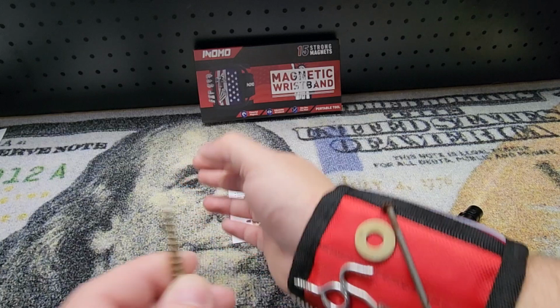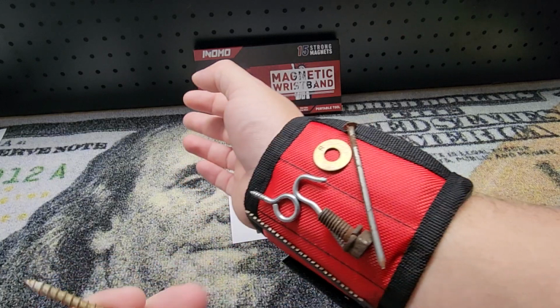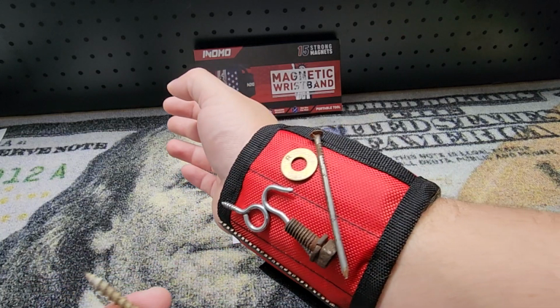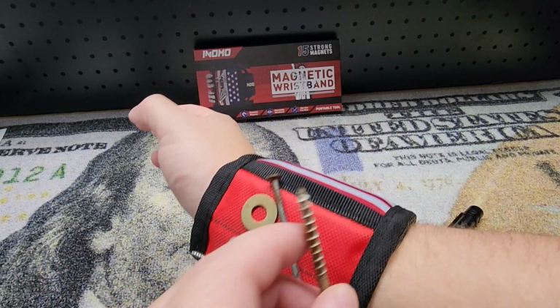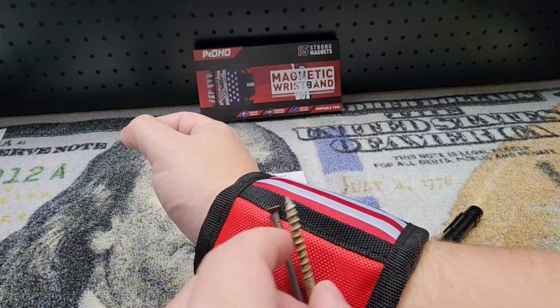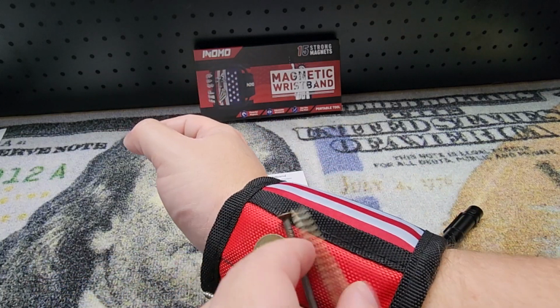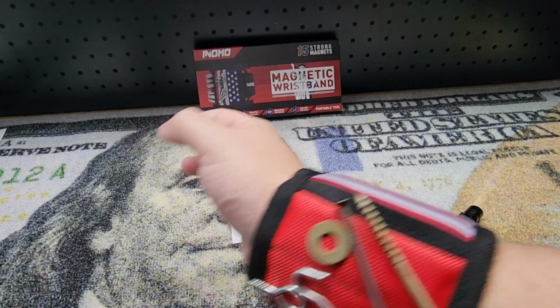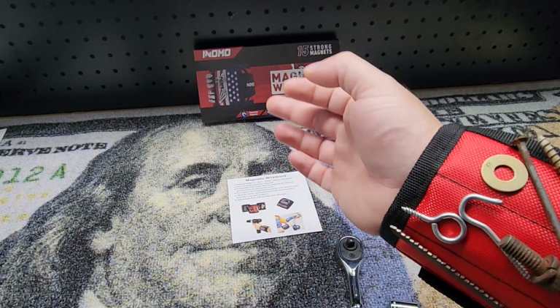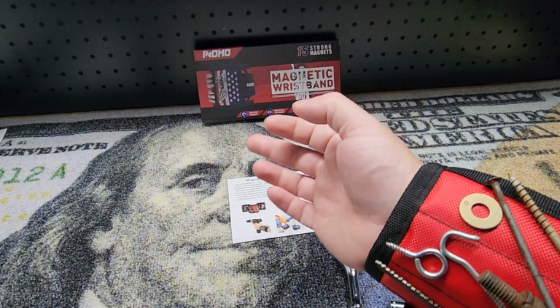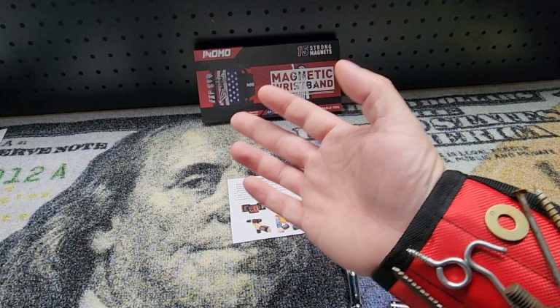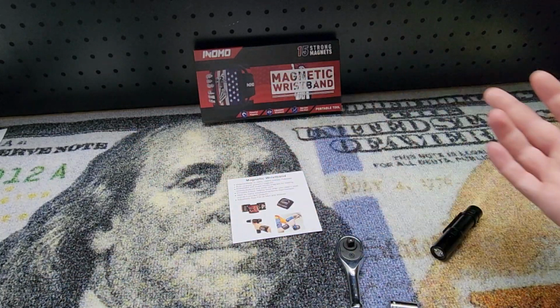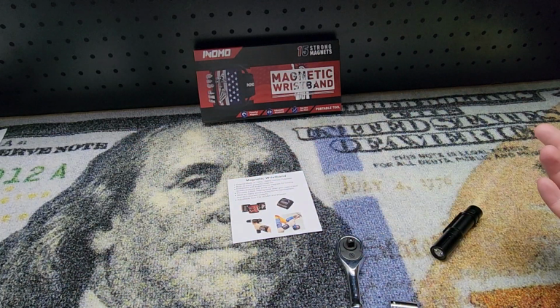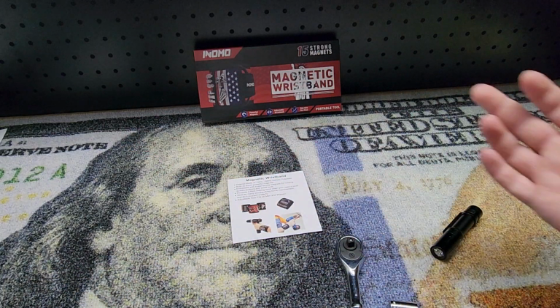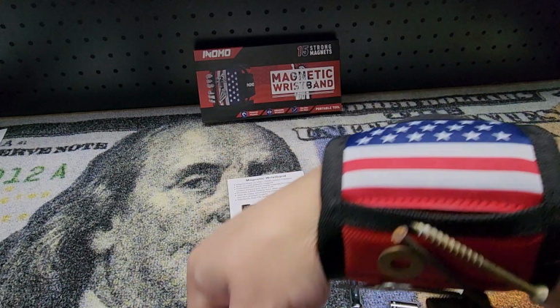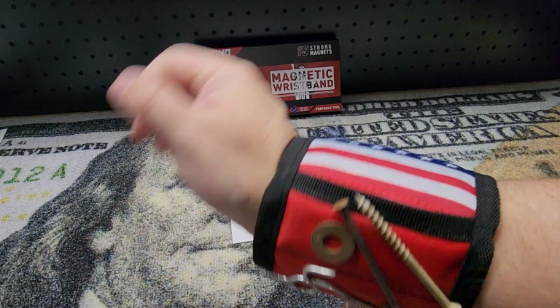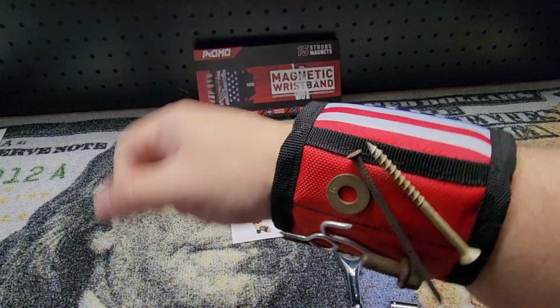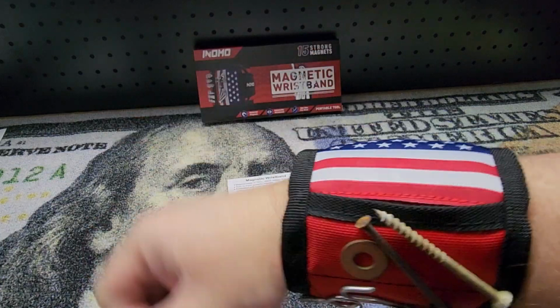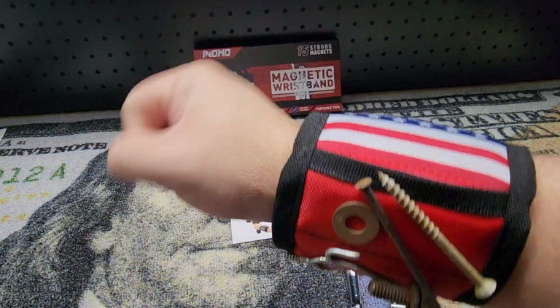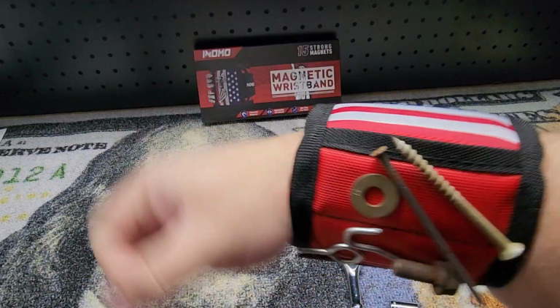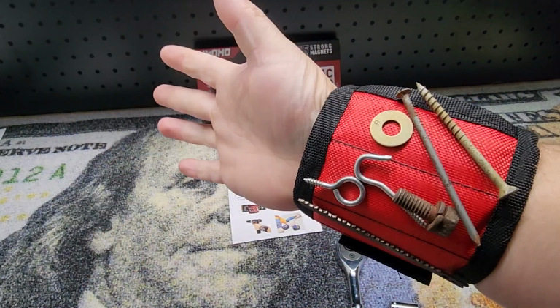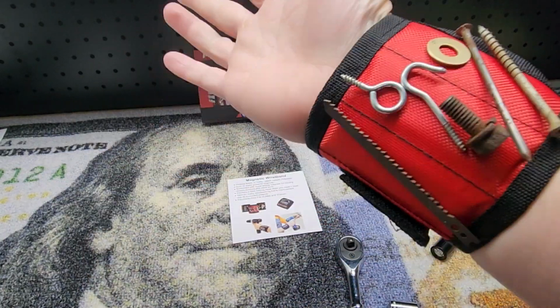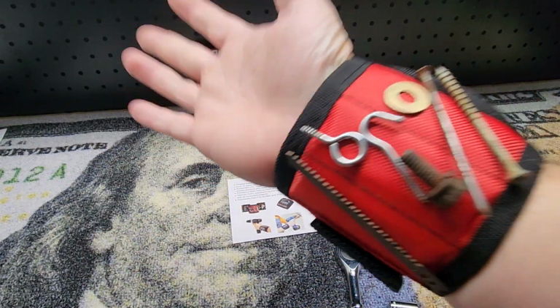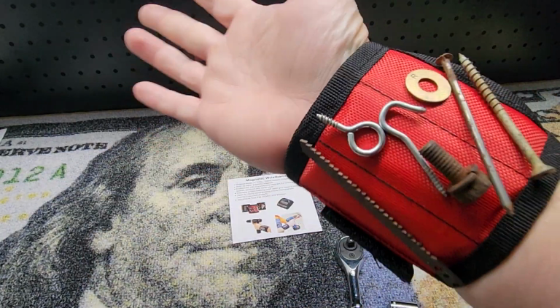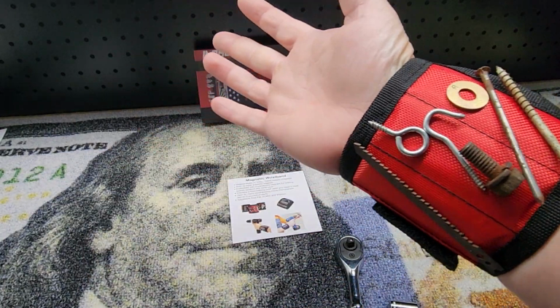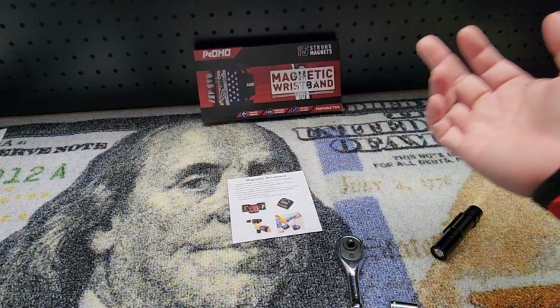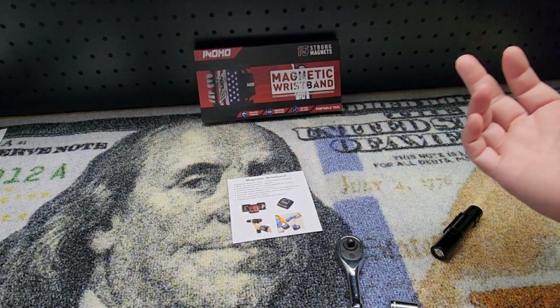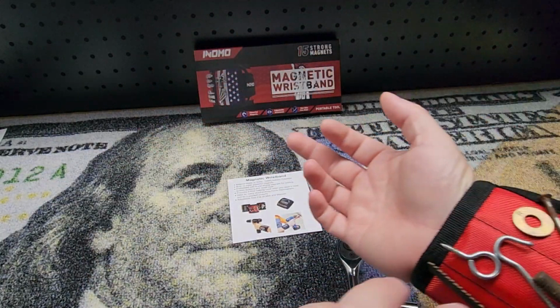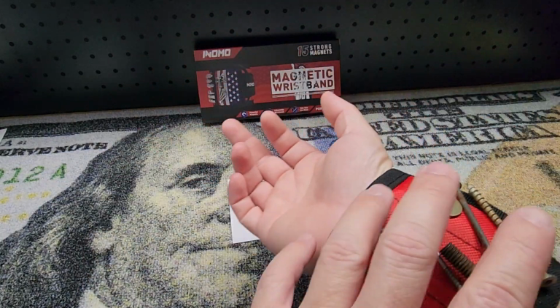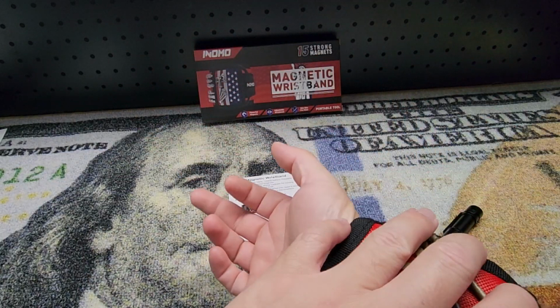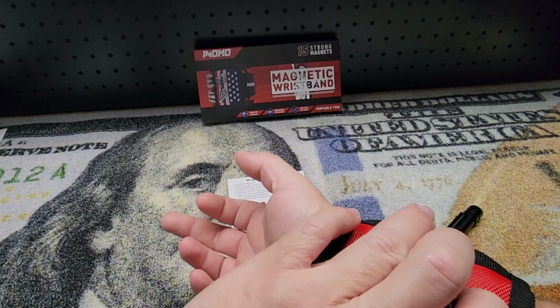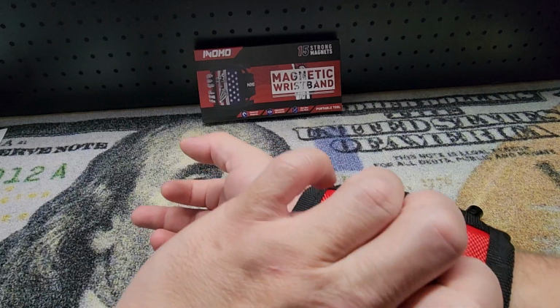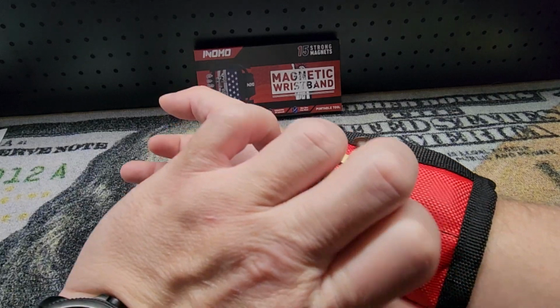Maybe you're working overhead on a ladder or something — it's easier than digging through your pockets. We can still go — see, we're all good to go here.